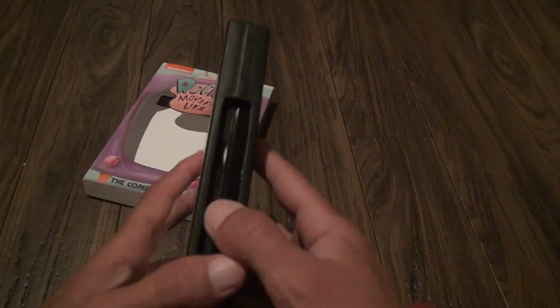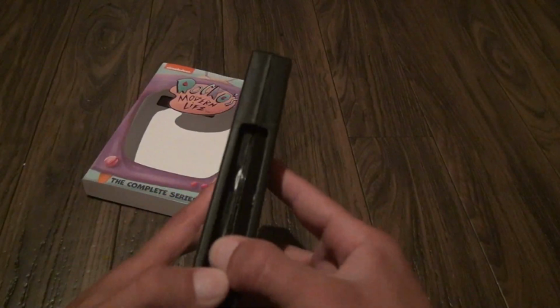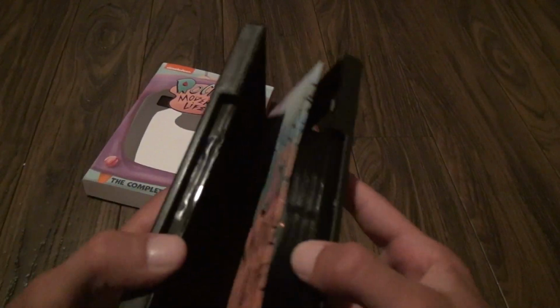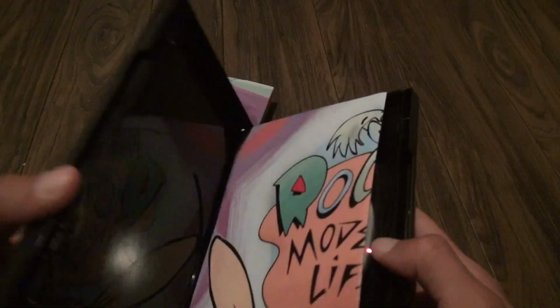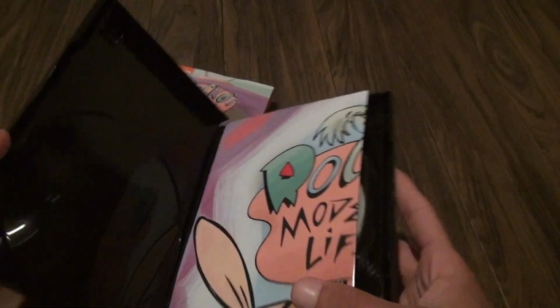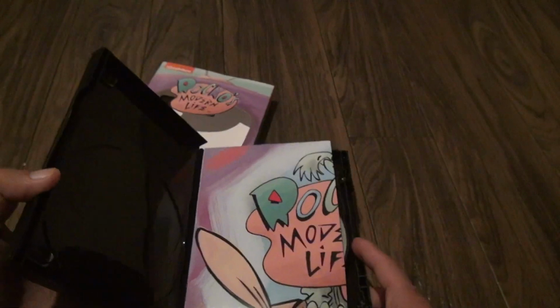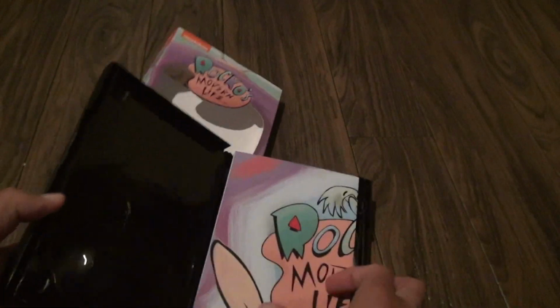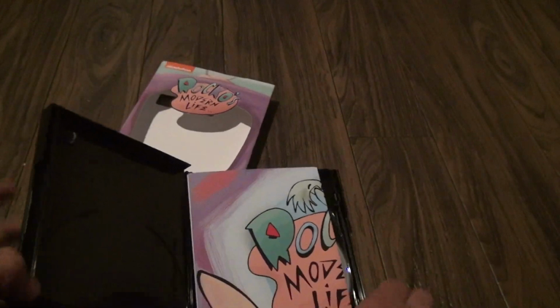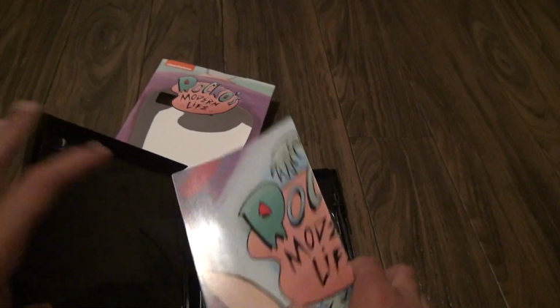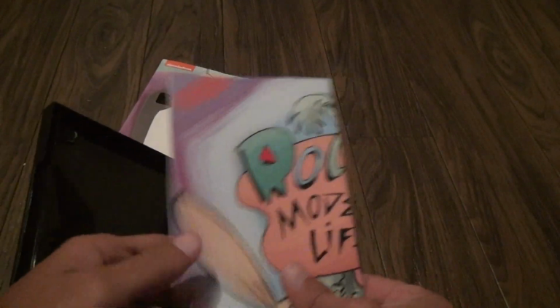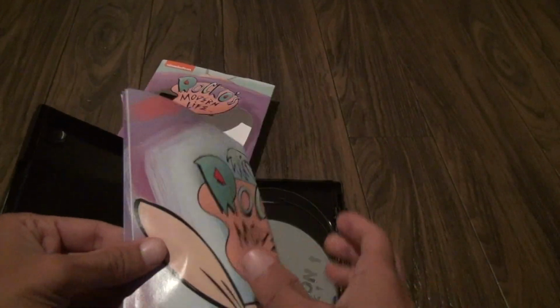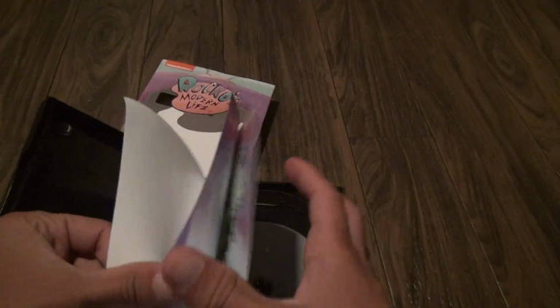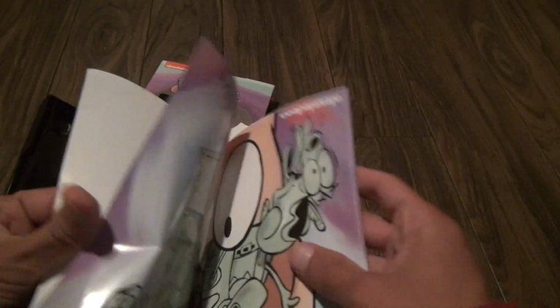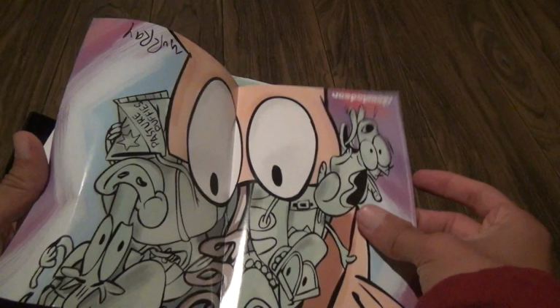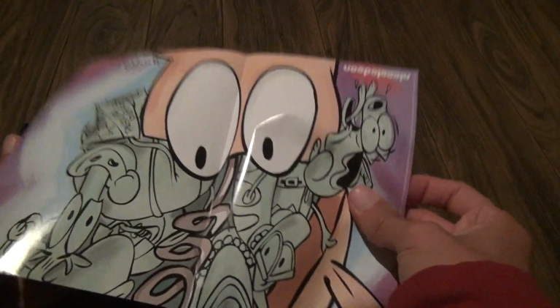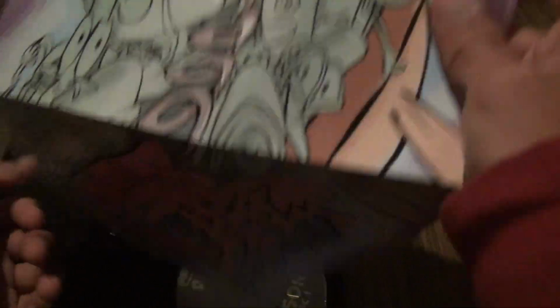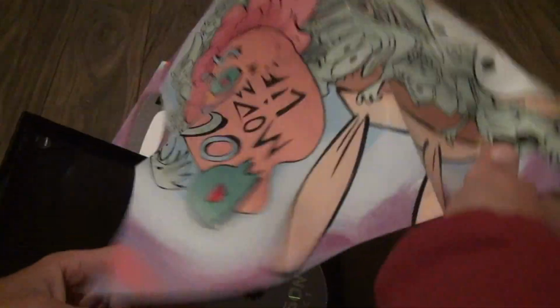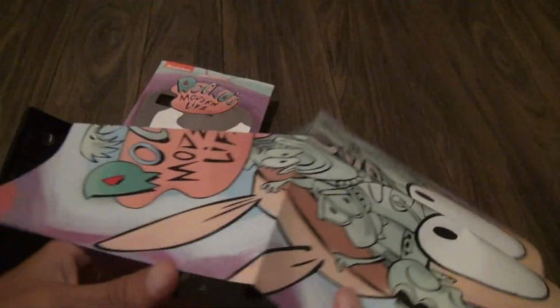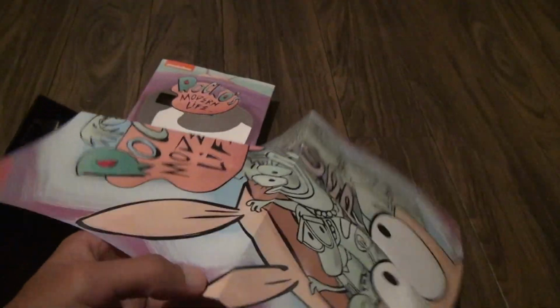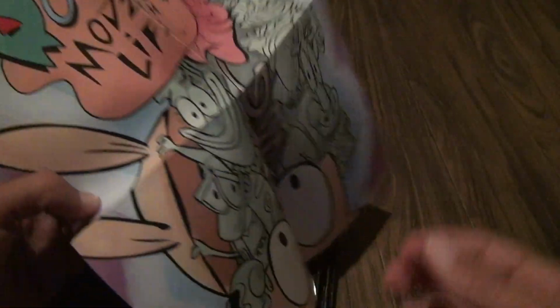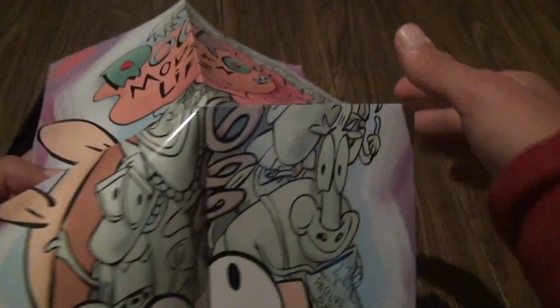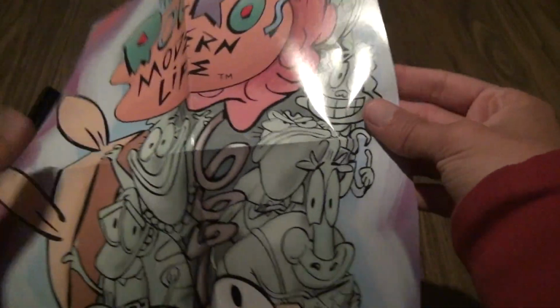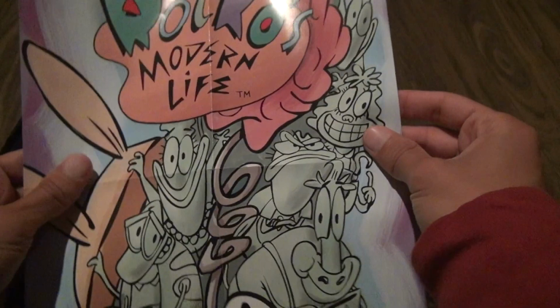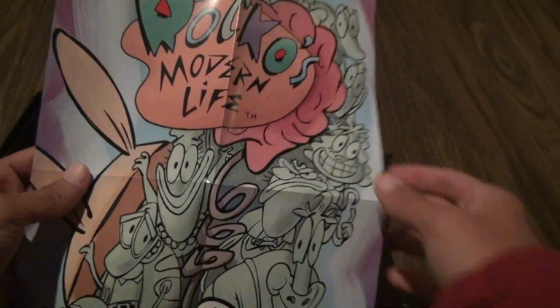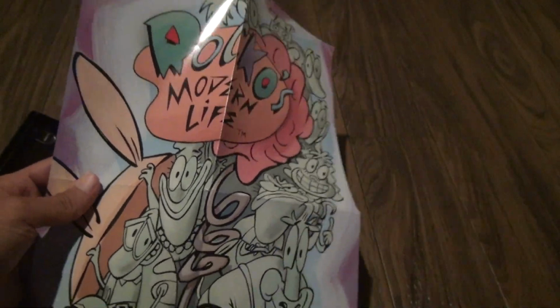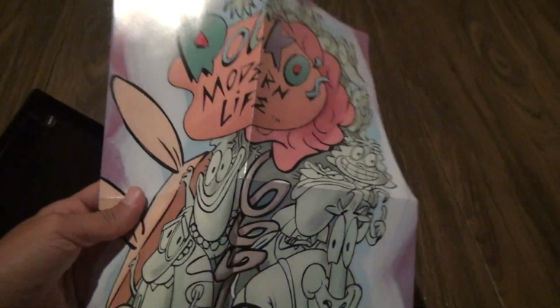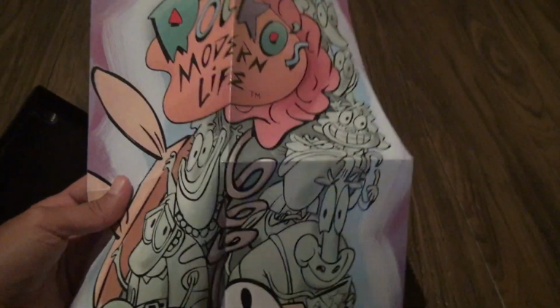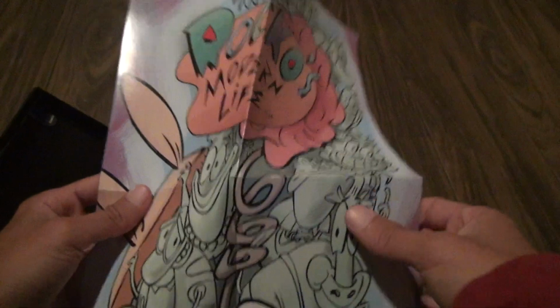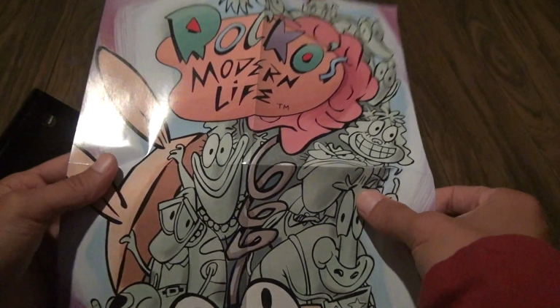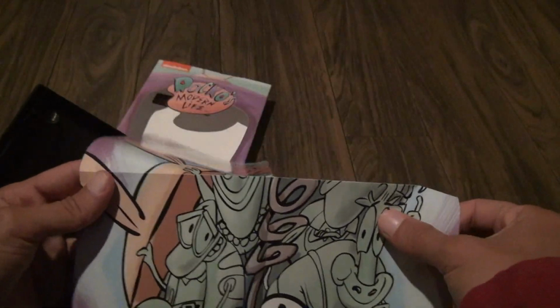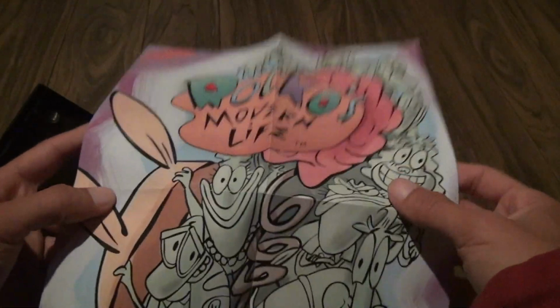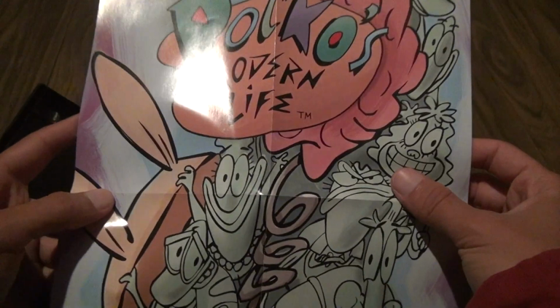Open it up a little. Oh, what did they give us? A poster? Yes they did — they gave us a Rocko's Modern Life poster. Pretty neat. I did not expect that.